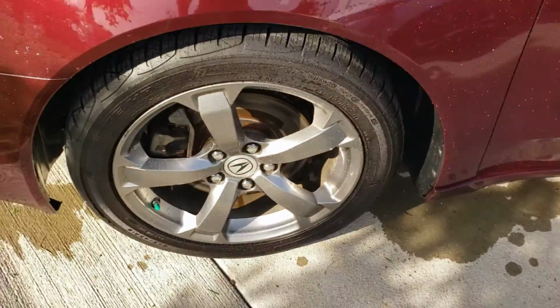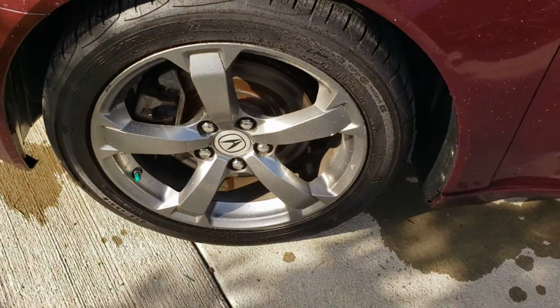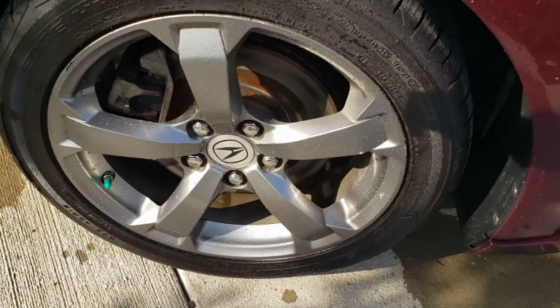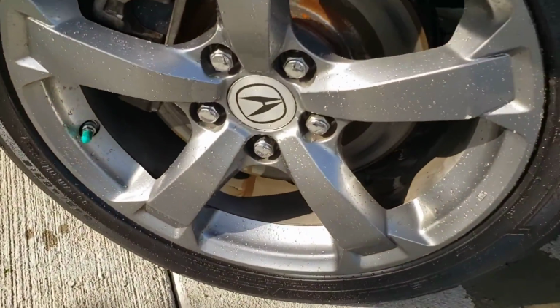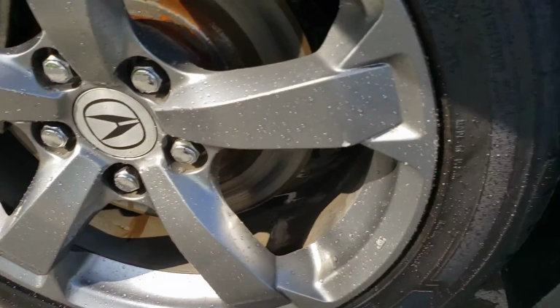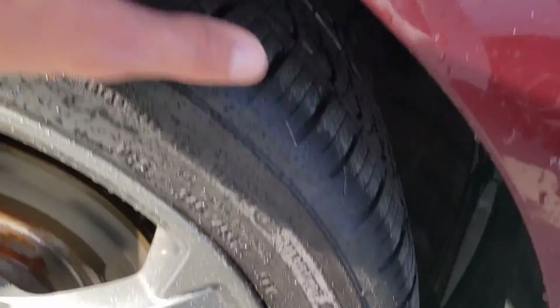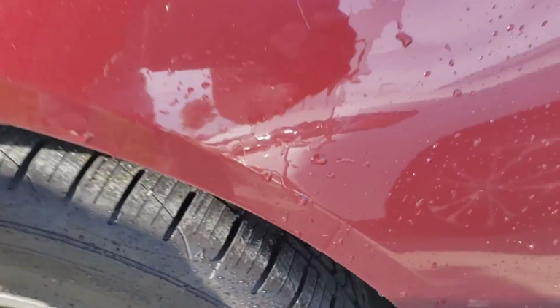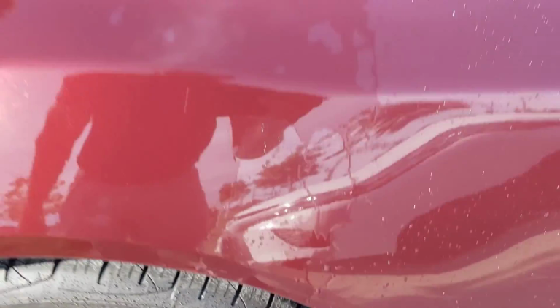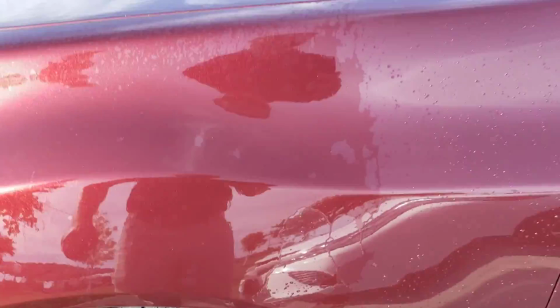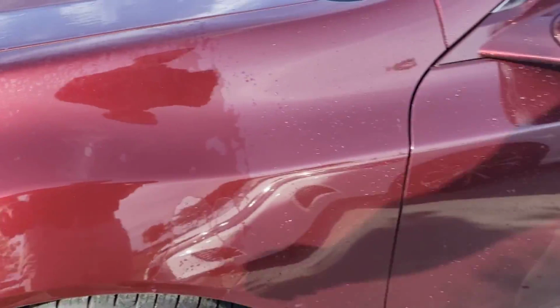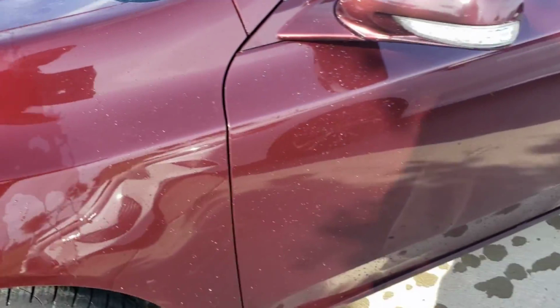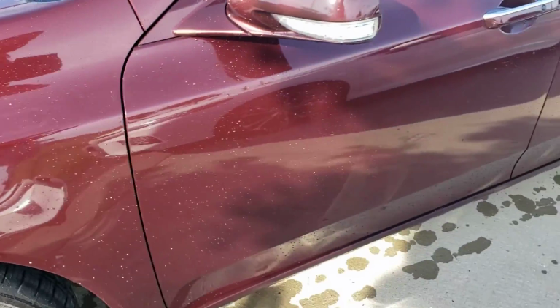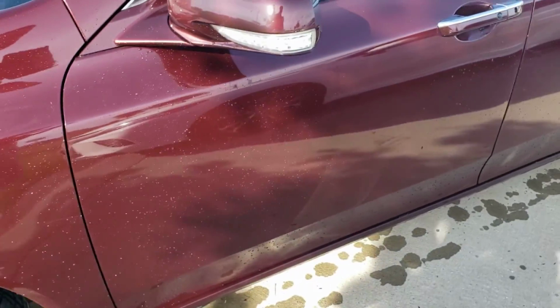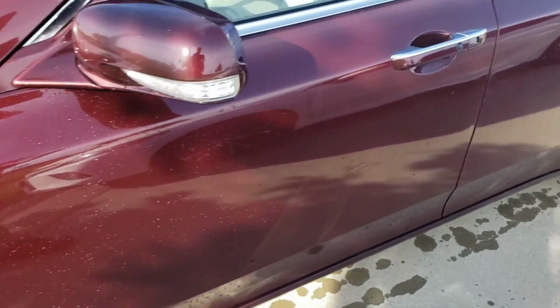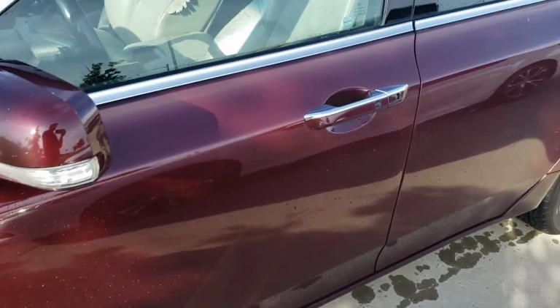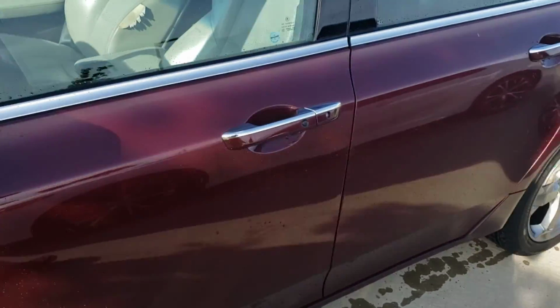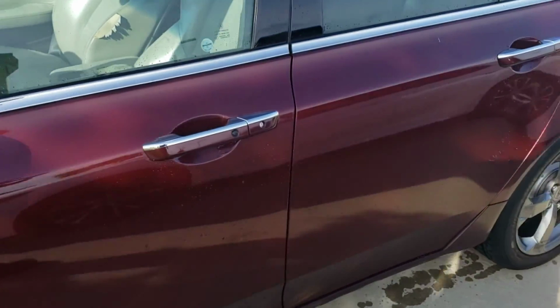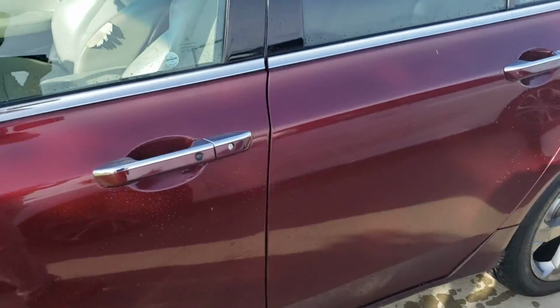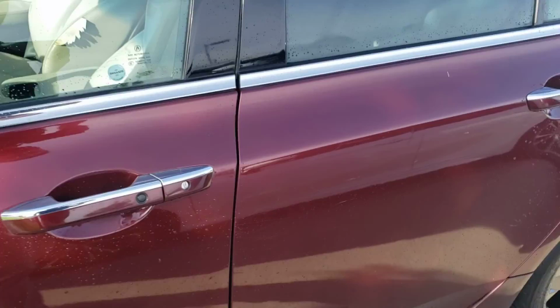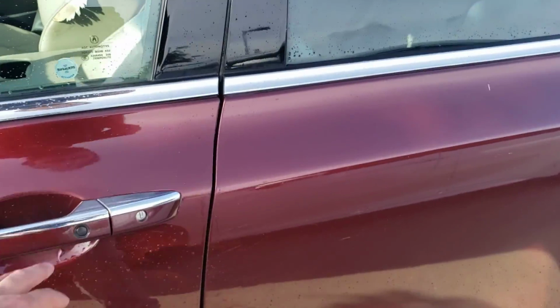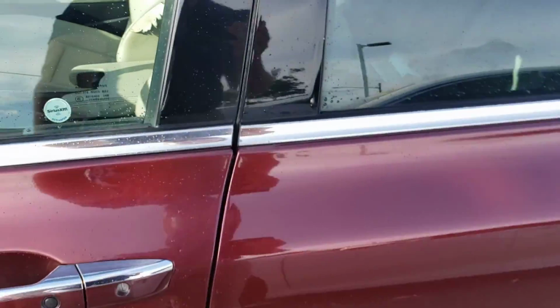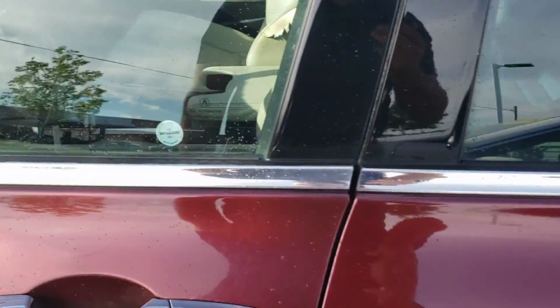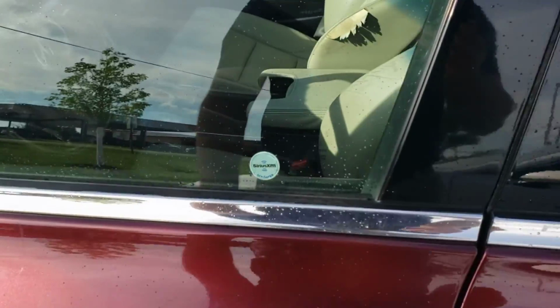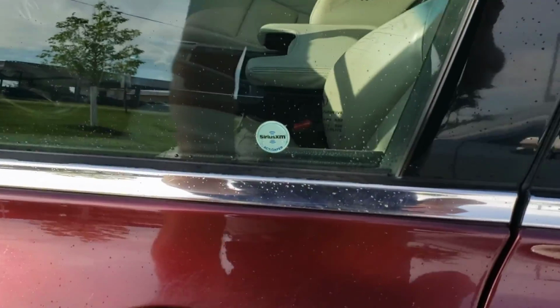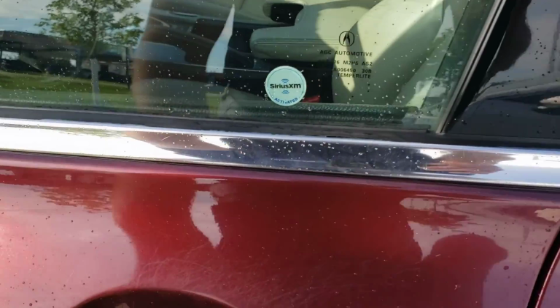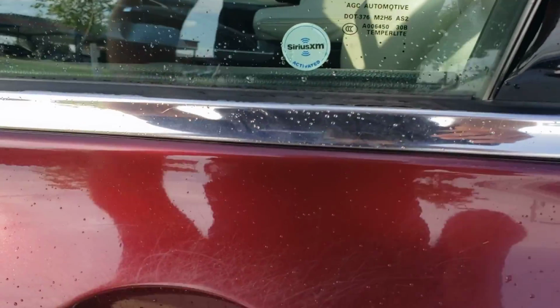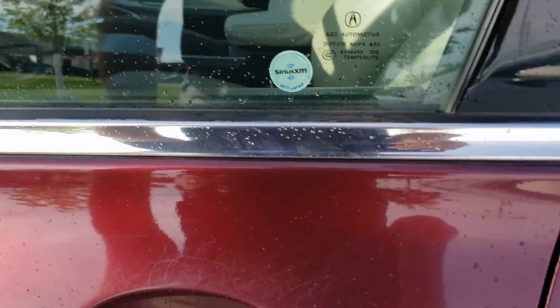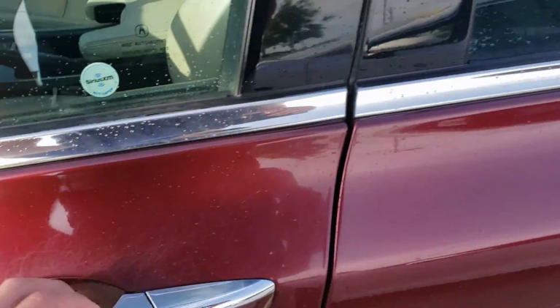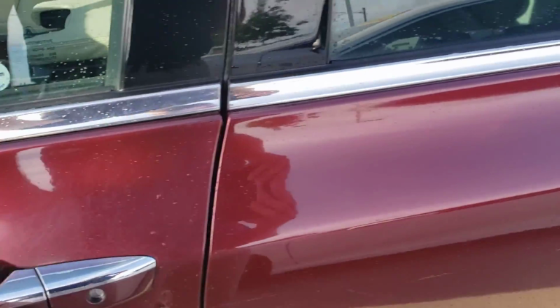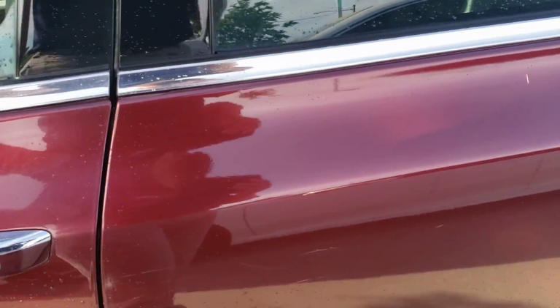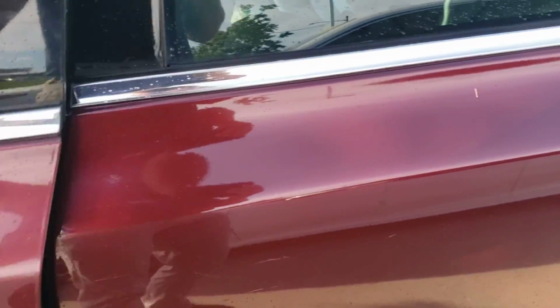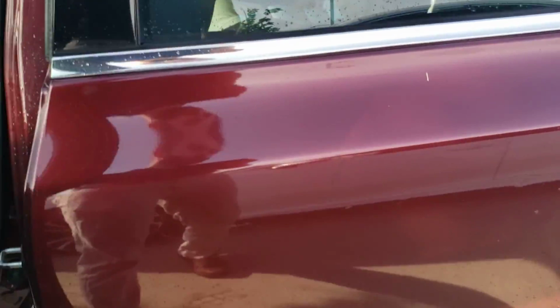Take a look at the wheels — those are looking good. There's plenty of tread on the tires, so you won't have to worry about changing those for a while. Let's go check out the driver's side body. It does have passive entry — just grab the button to unlock and lock your door, and leave the keys in your pocket.